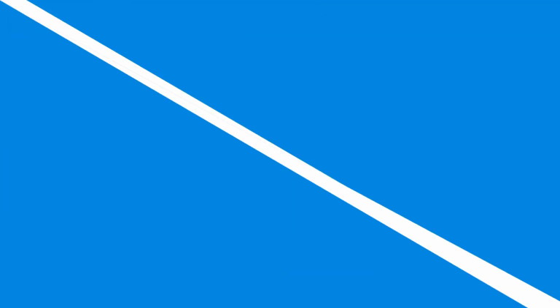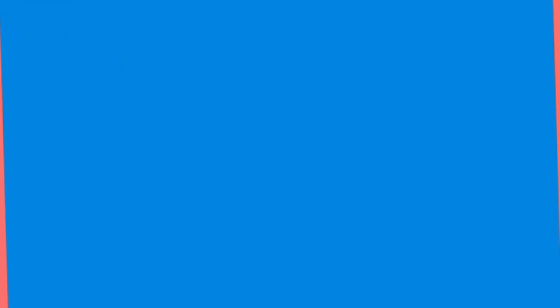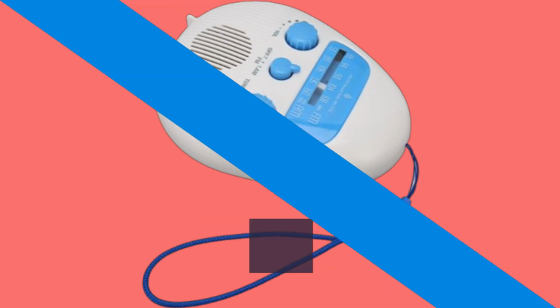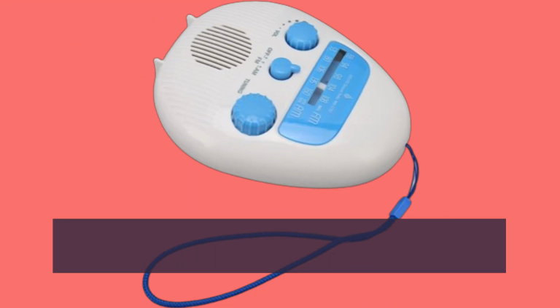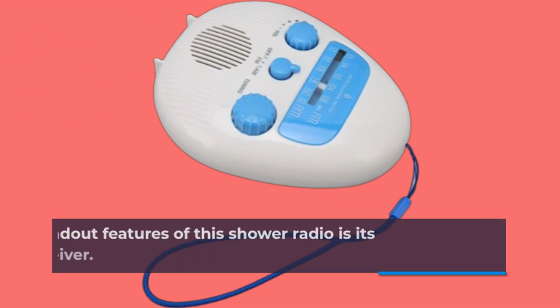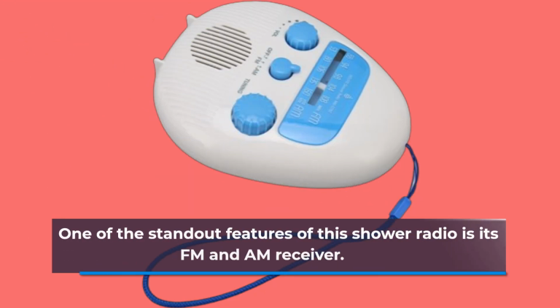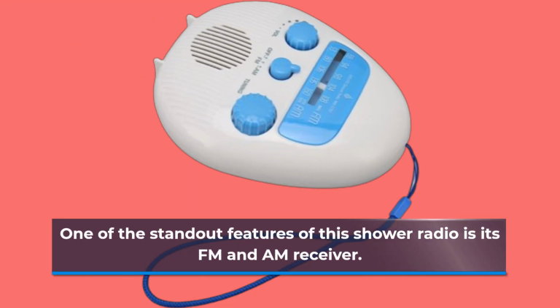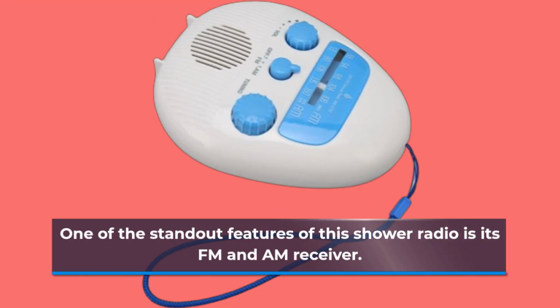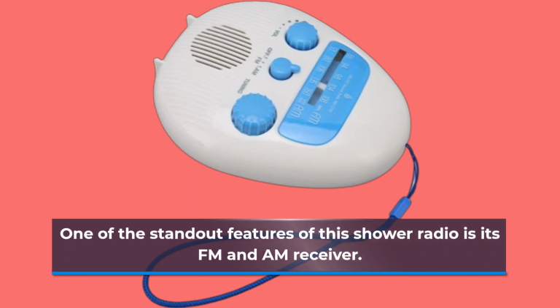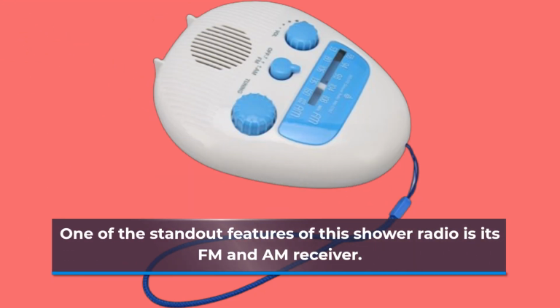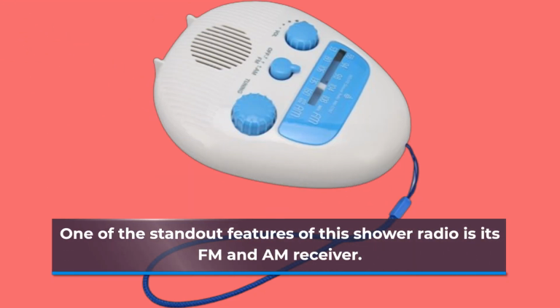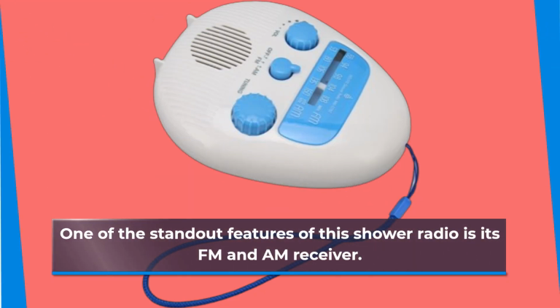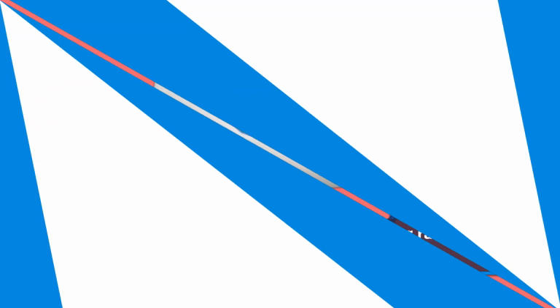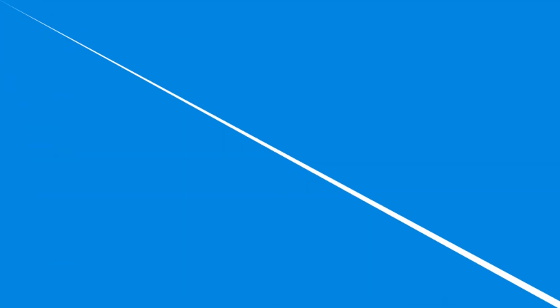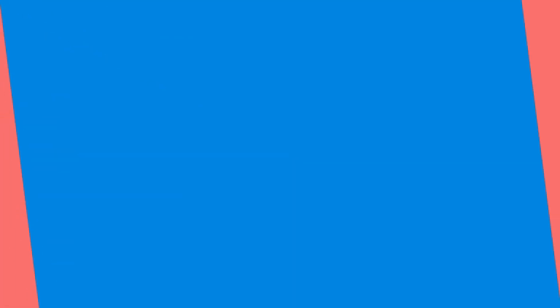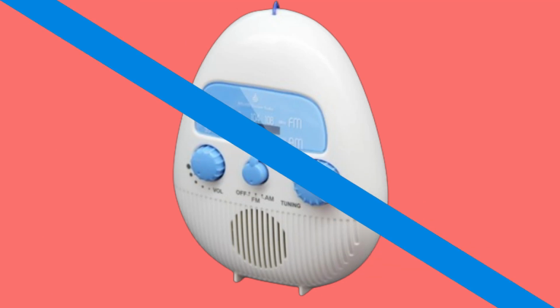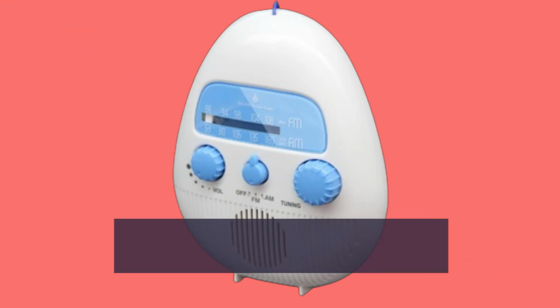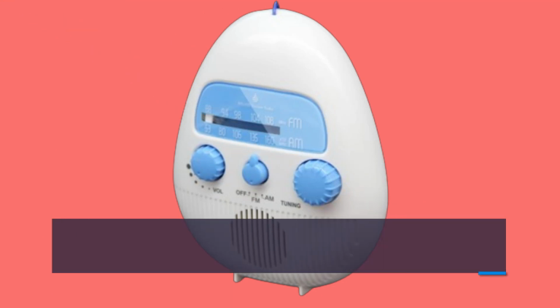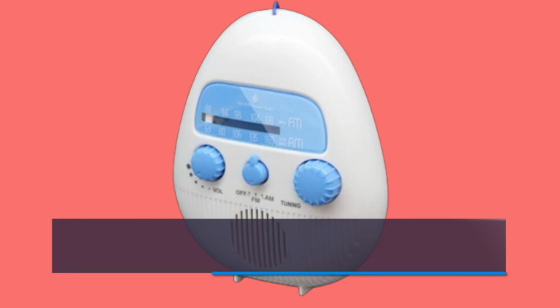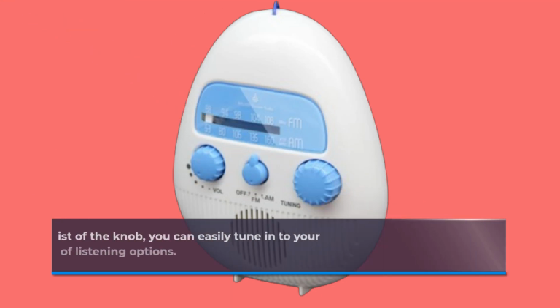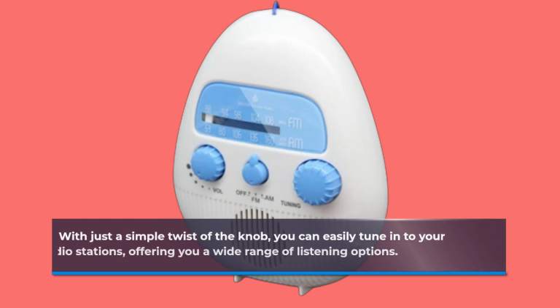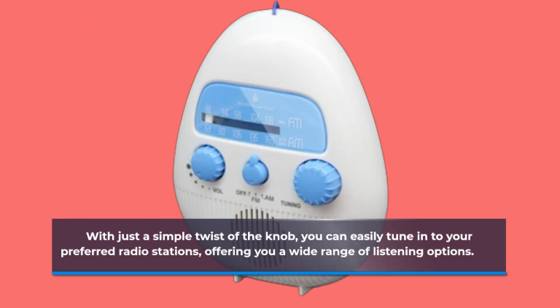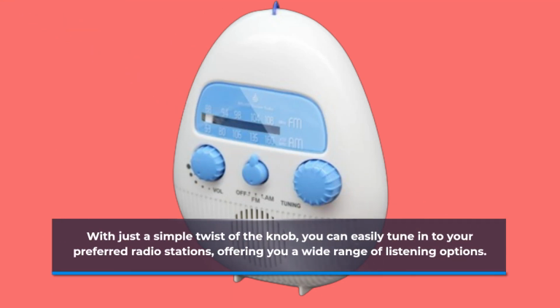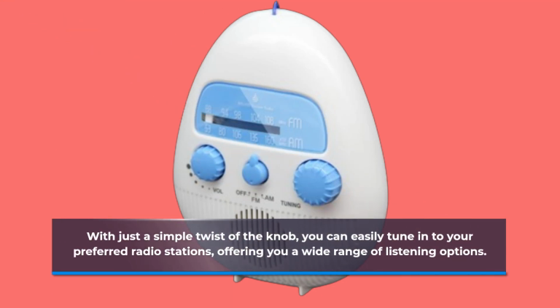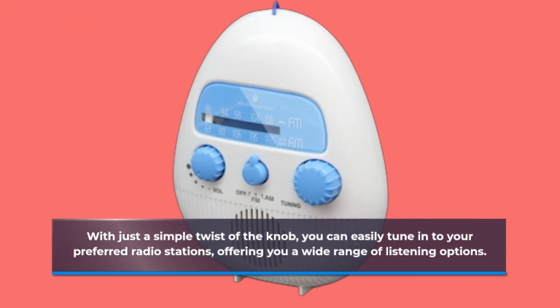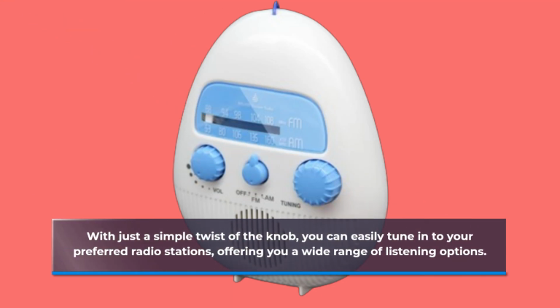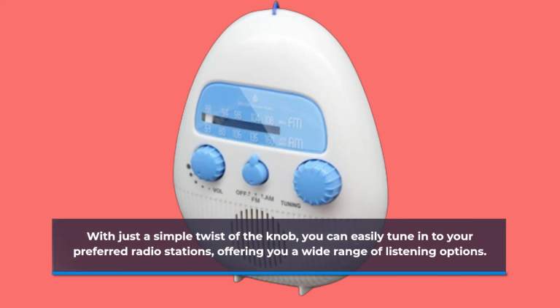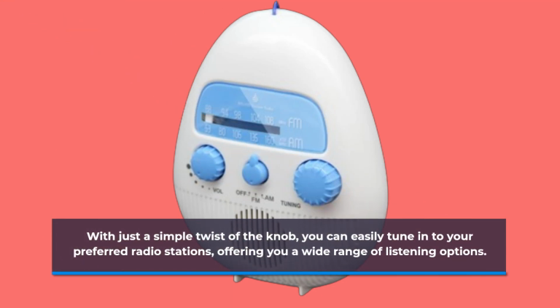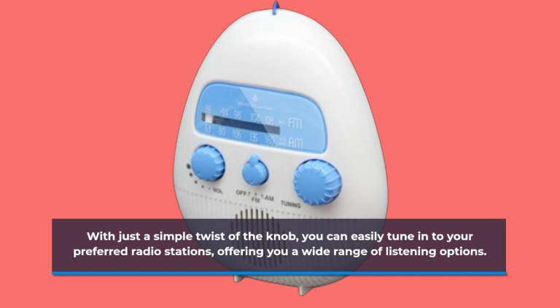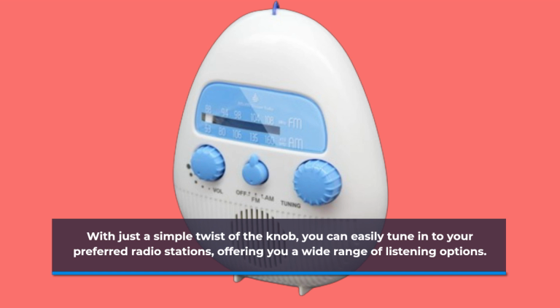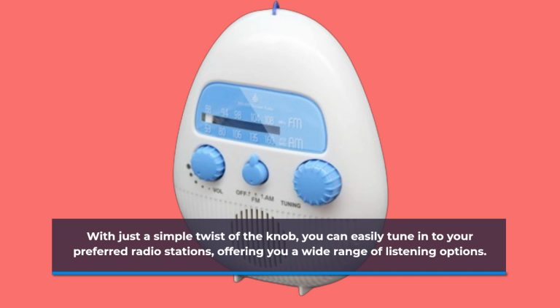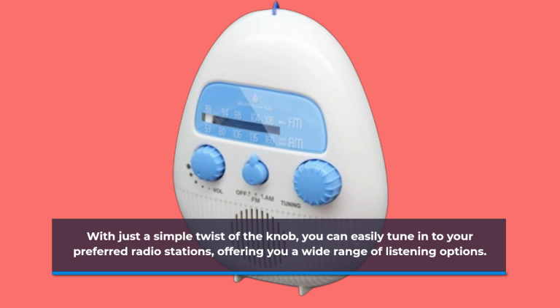One of the standout features of this shower radio is its FM and AM receiver. With just a simple twist of the knob, you can easily tune in to your preferred radio stations, offering a wide range of listening options.